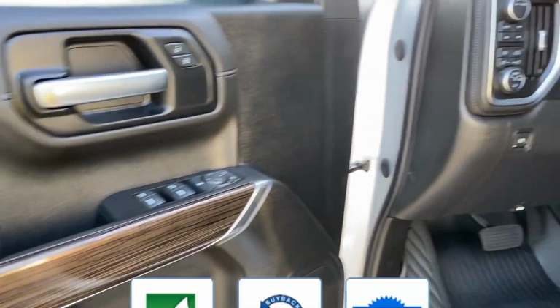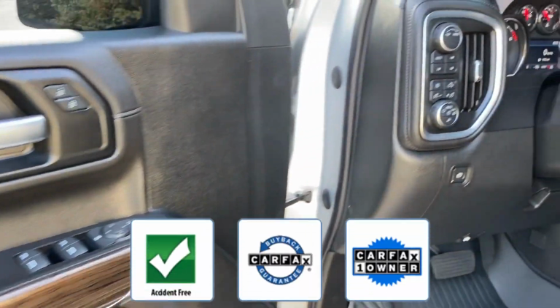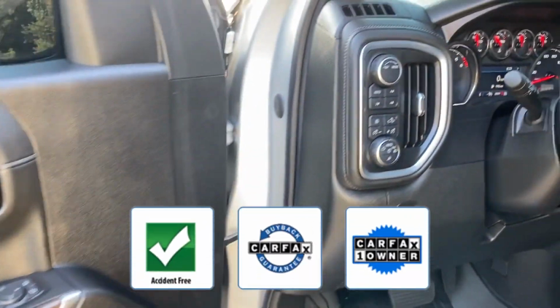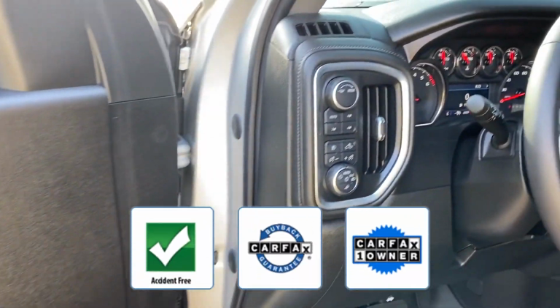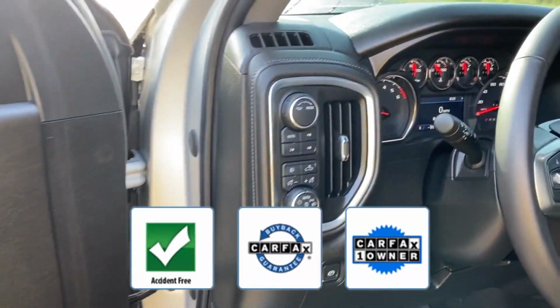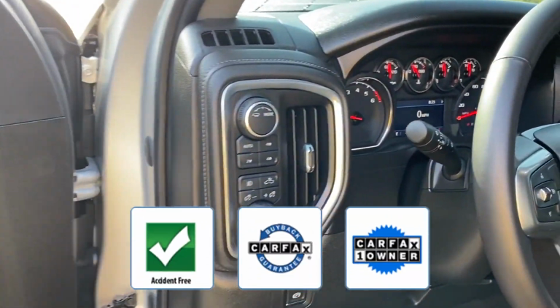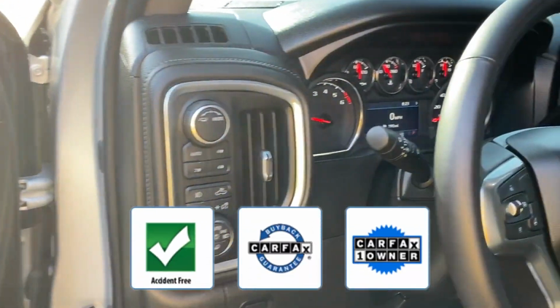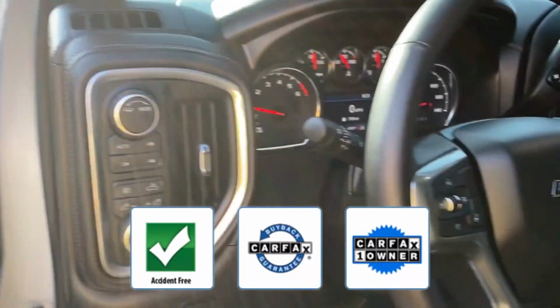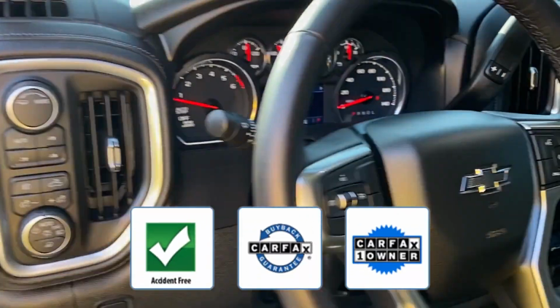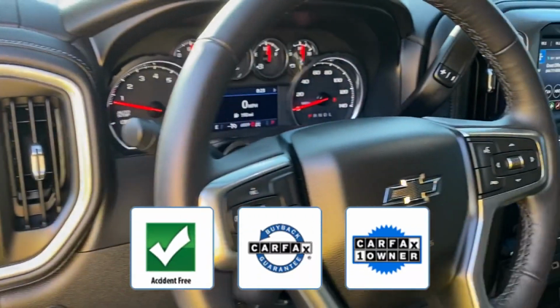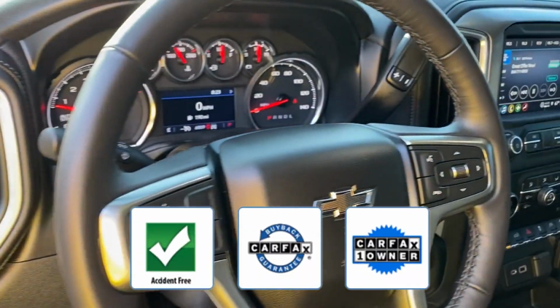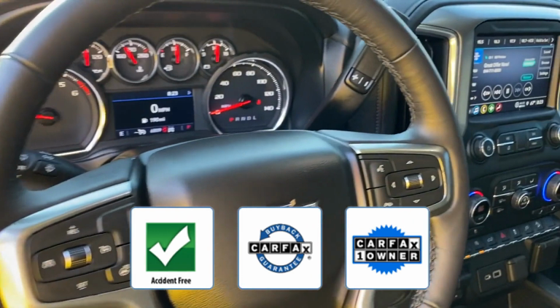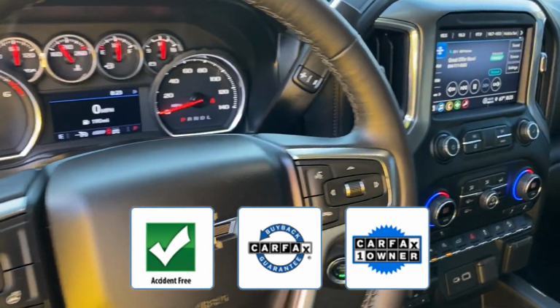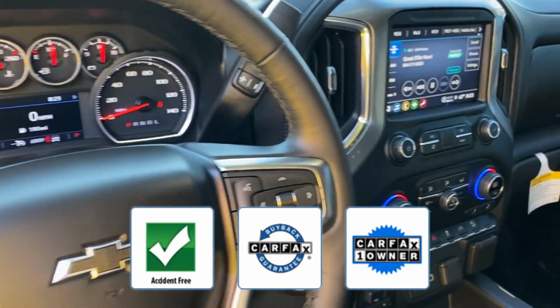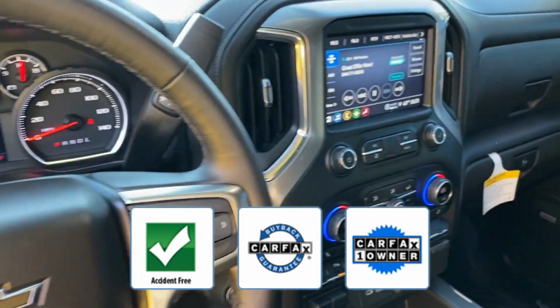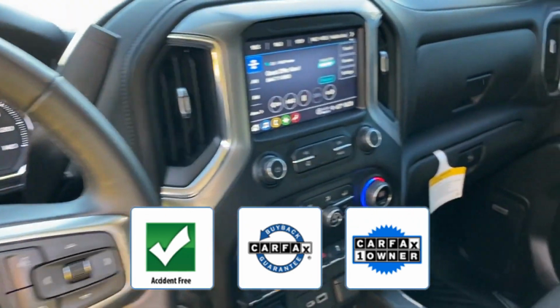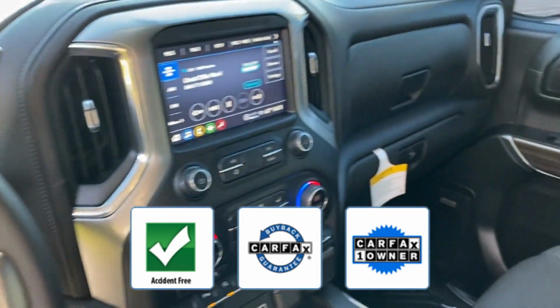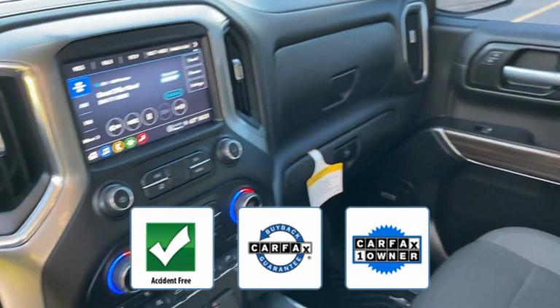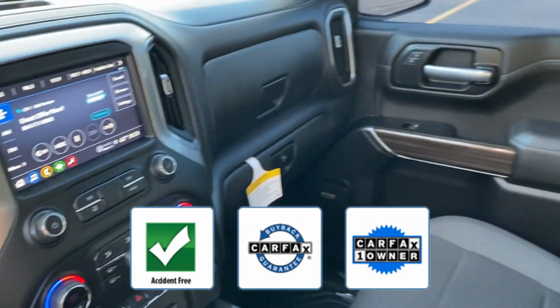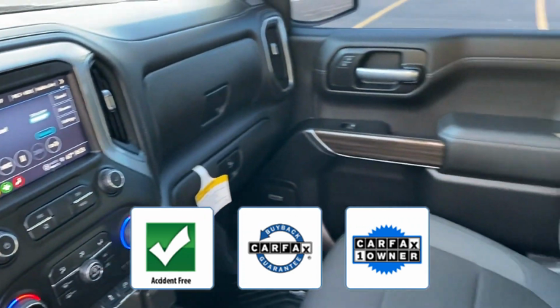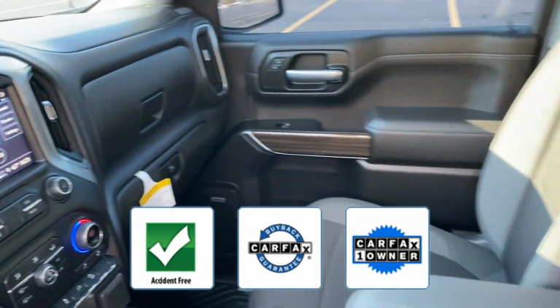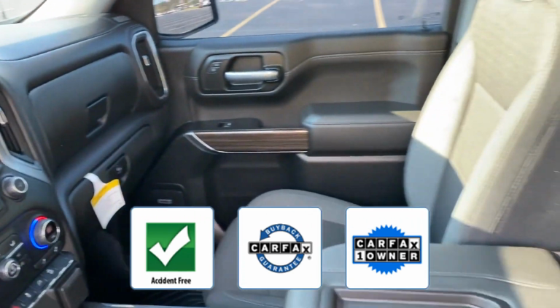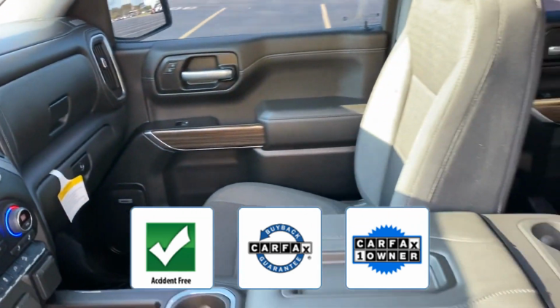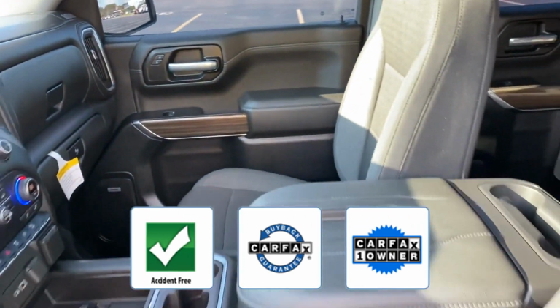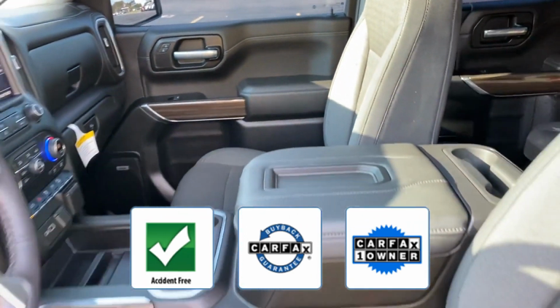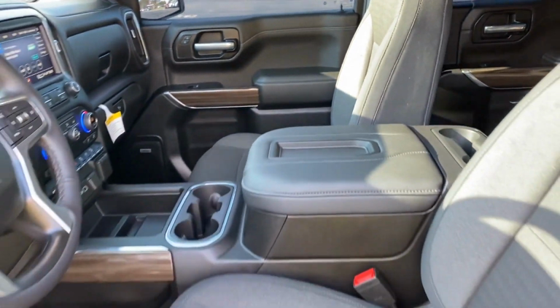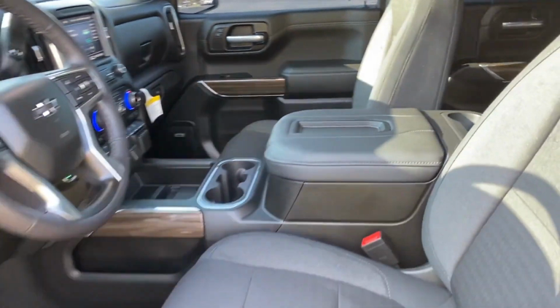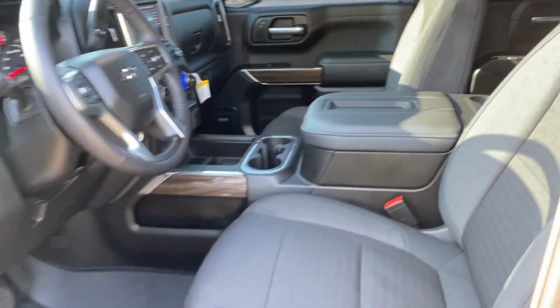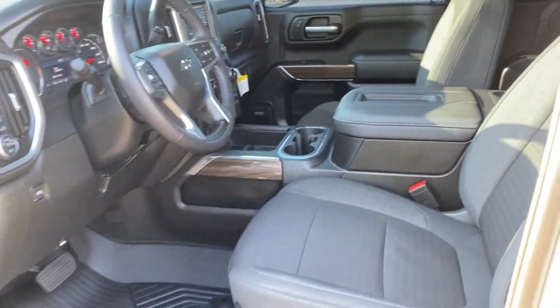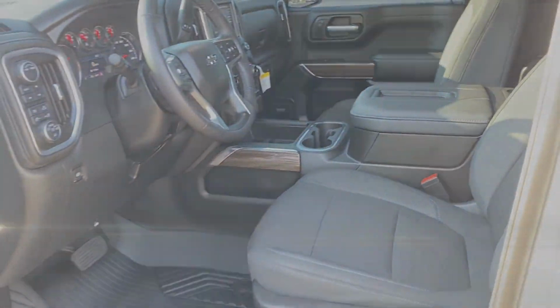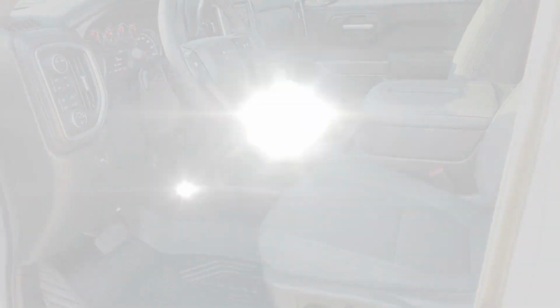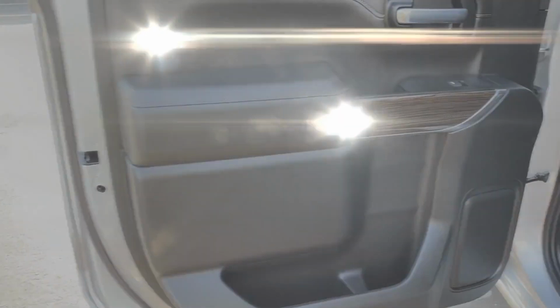This is a Carfax one-owner, accident-free vehicle which qualifies for the Carfax buy-back guarantee. Take home the car of your dreams today.